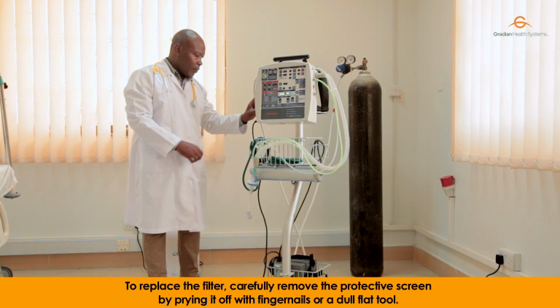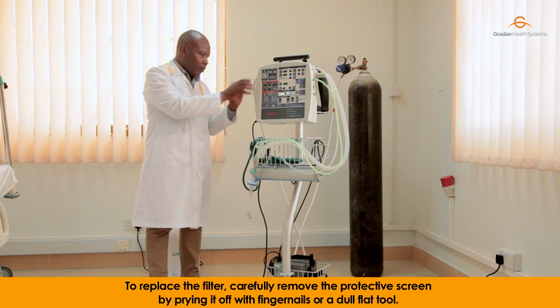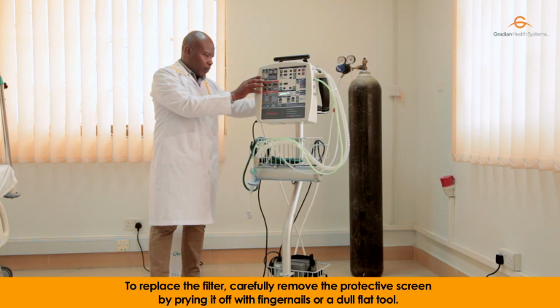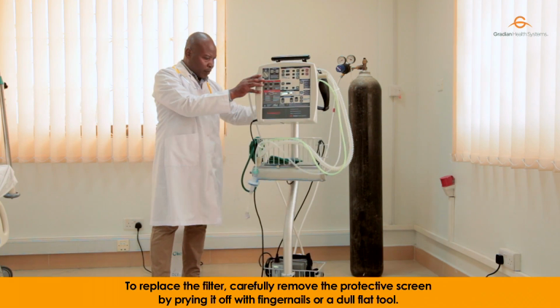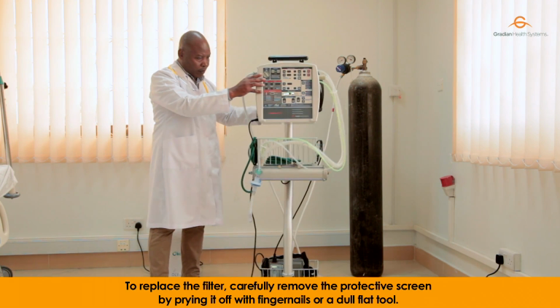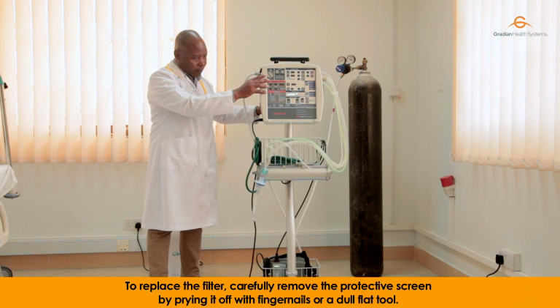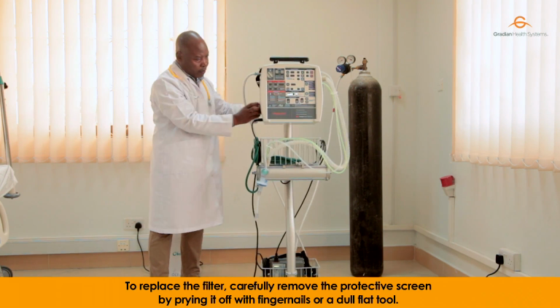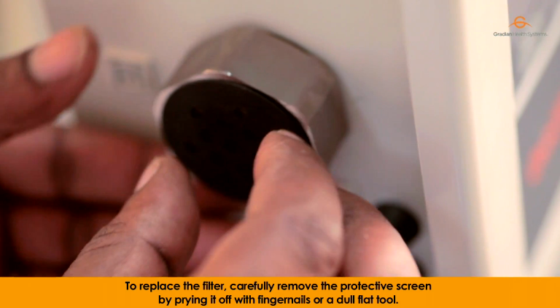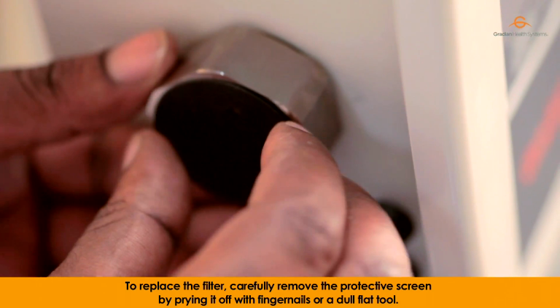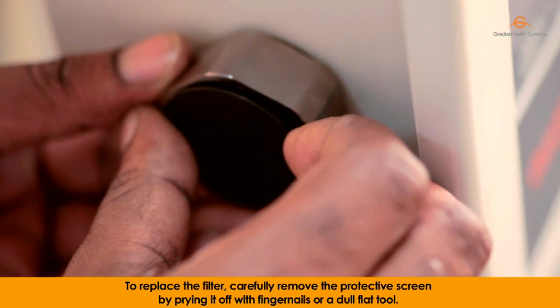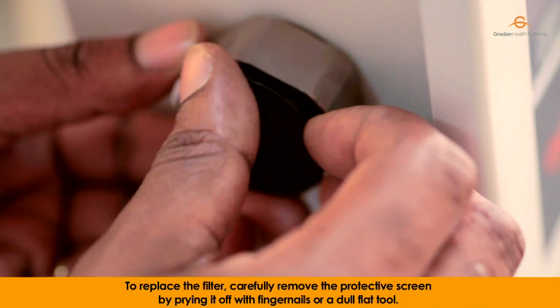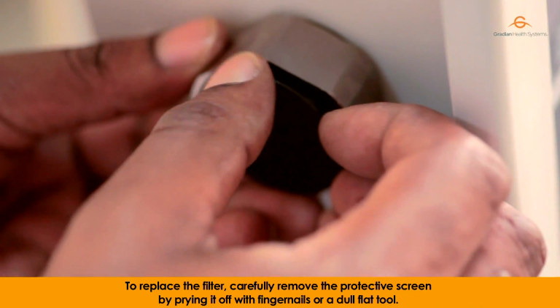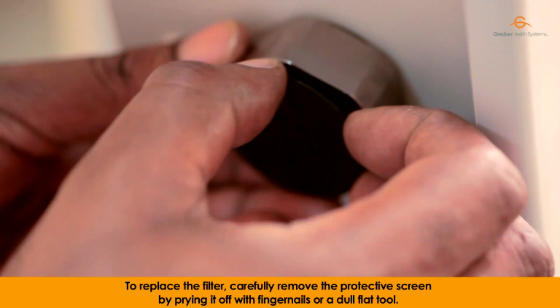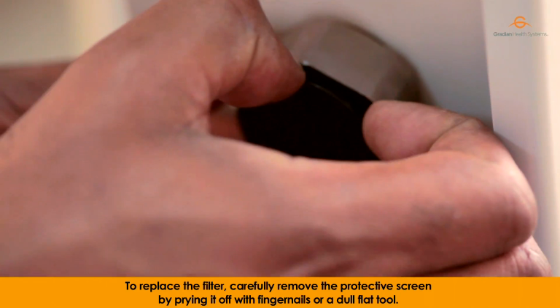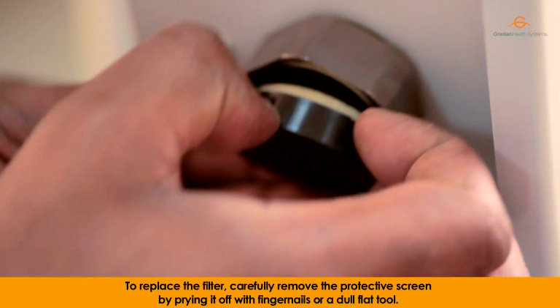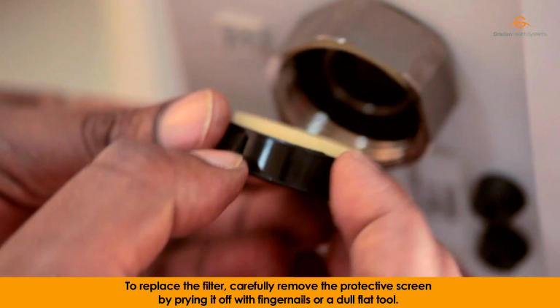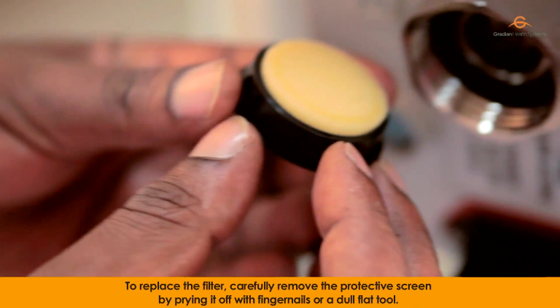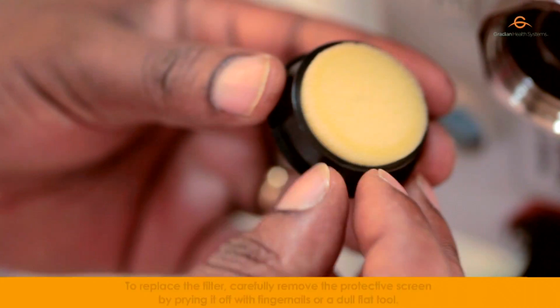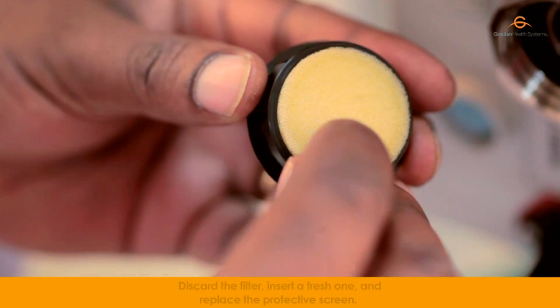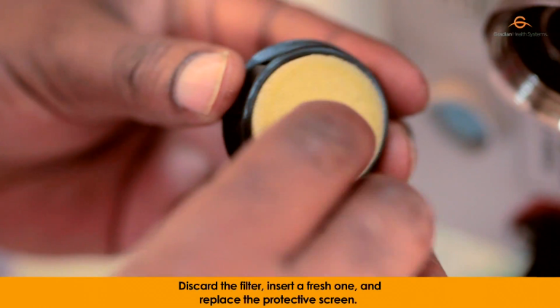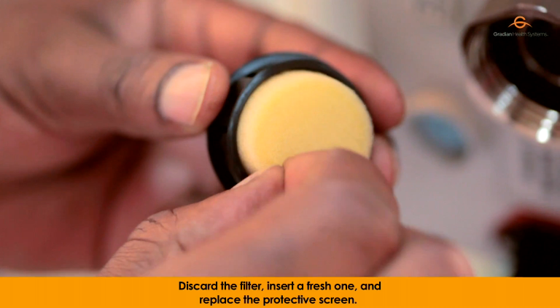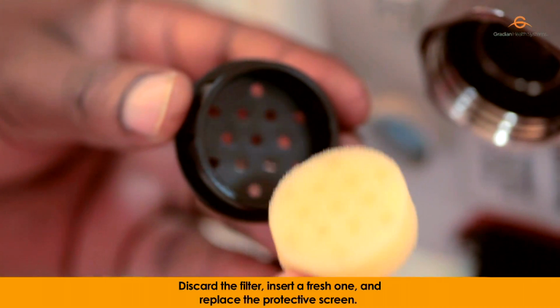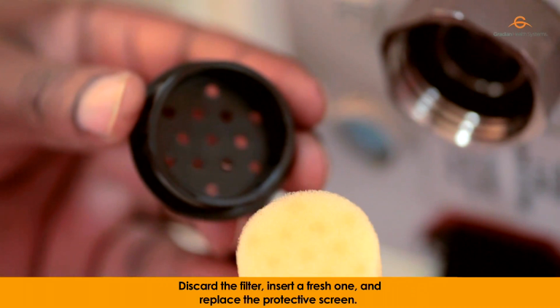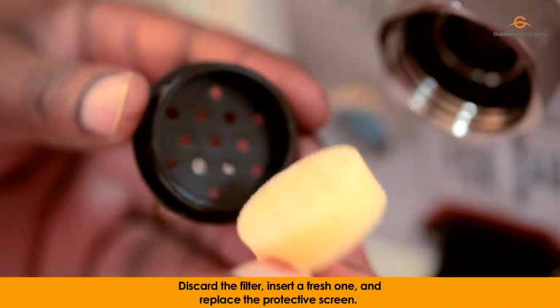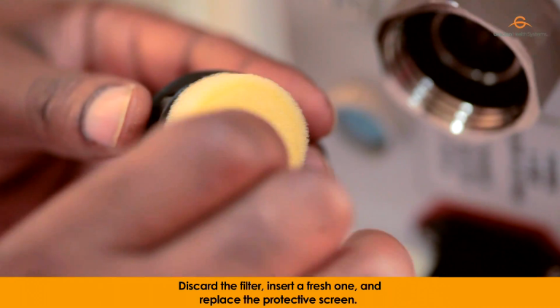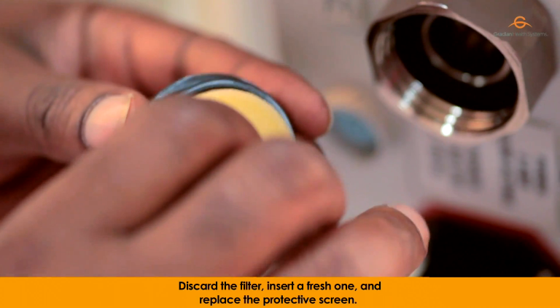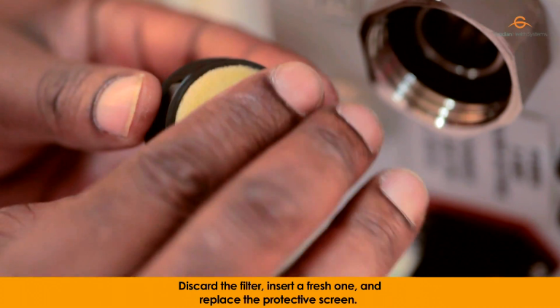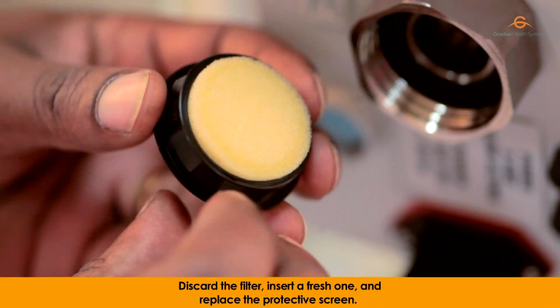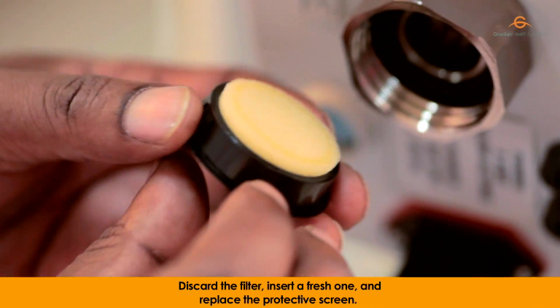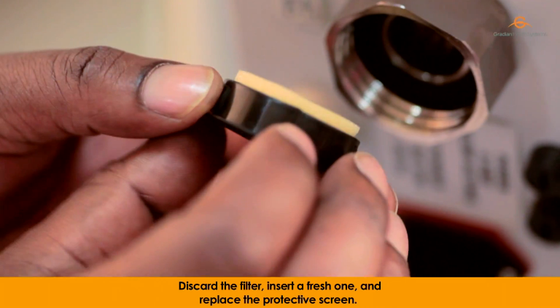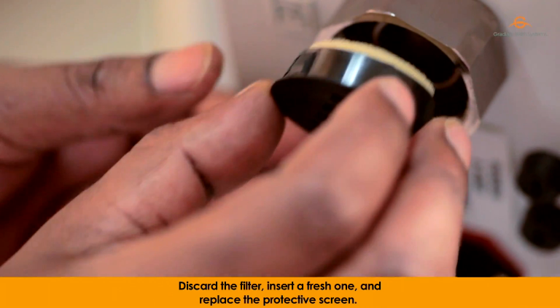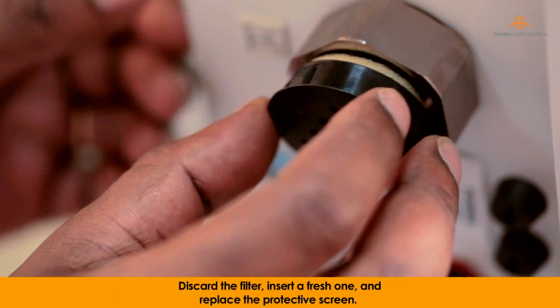To replace the filter, carefully remove the protective screen by prying it off with fingernails or a dull flat tool. Discard the filter, insert a fresh one, and replace the protective screen.